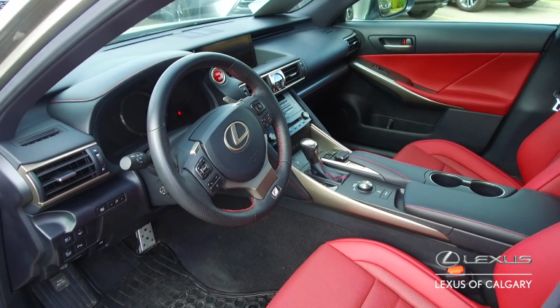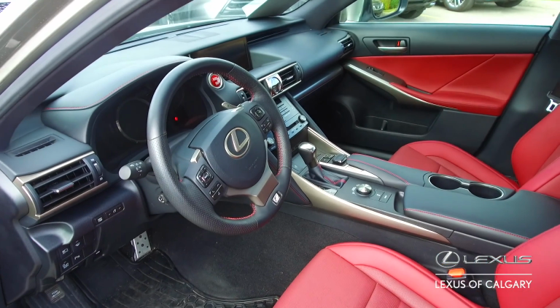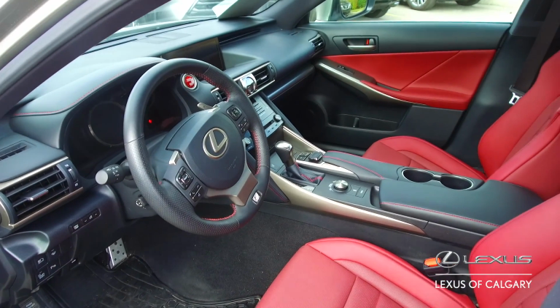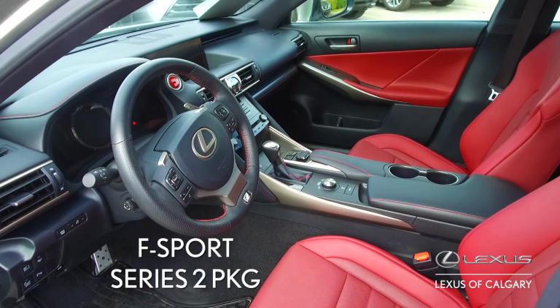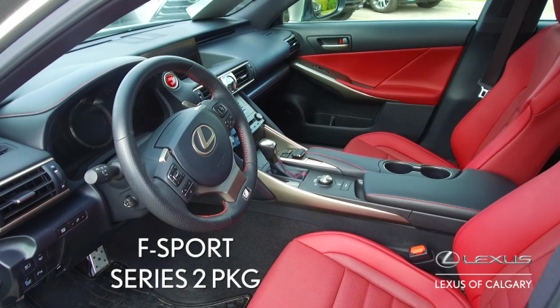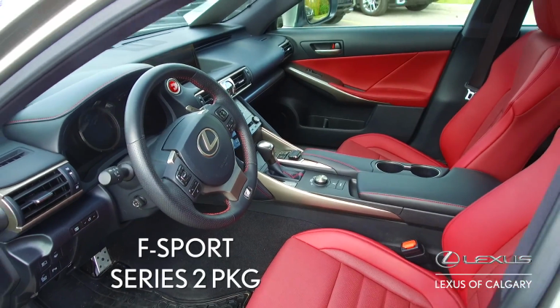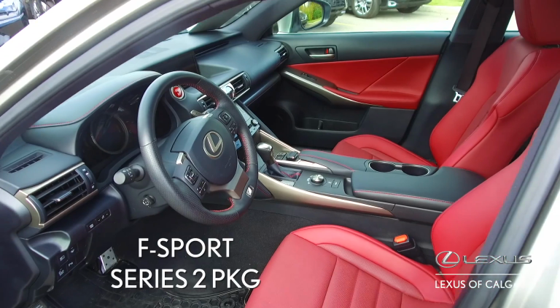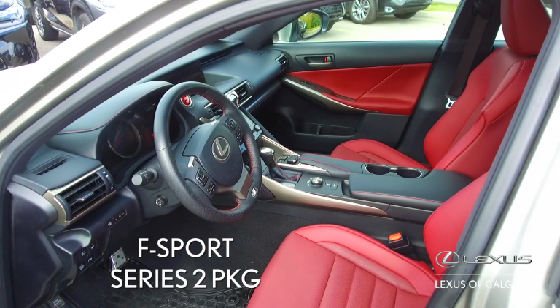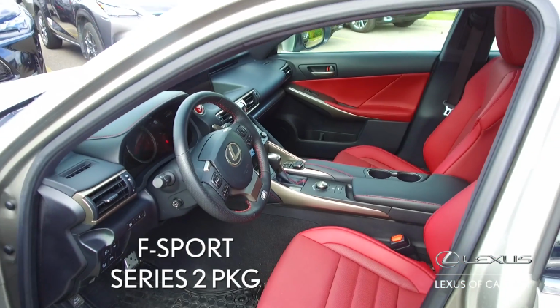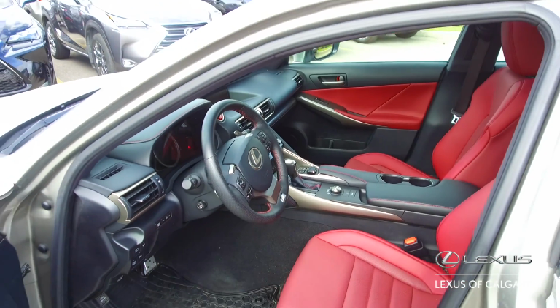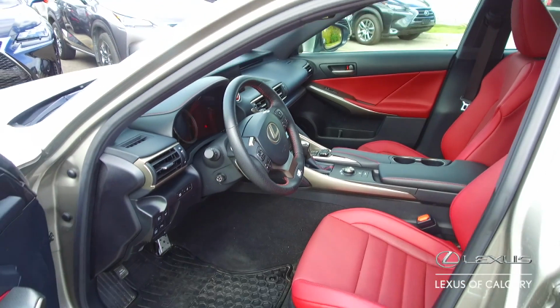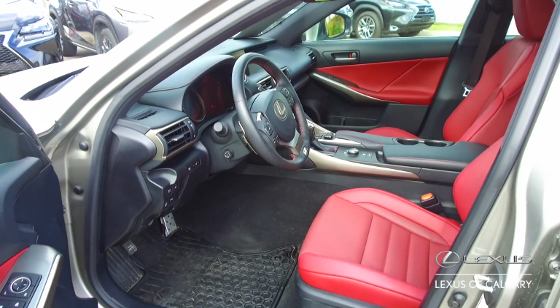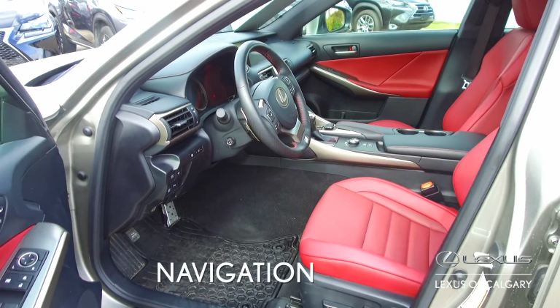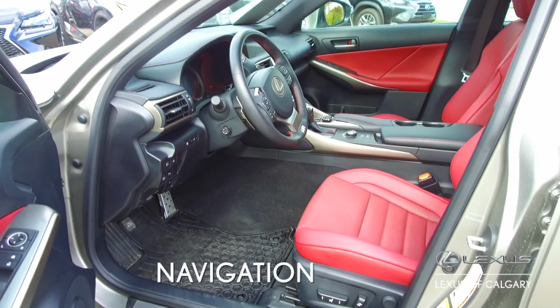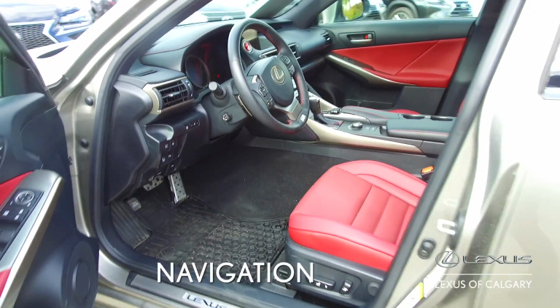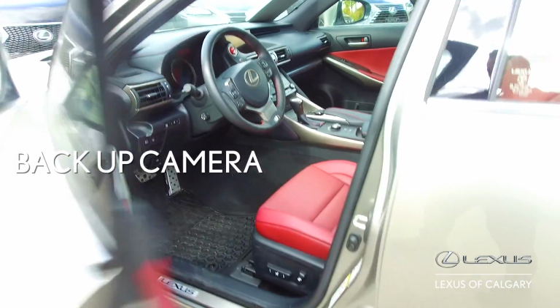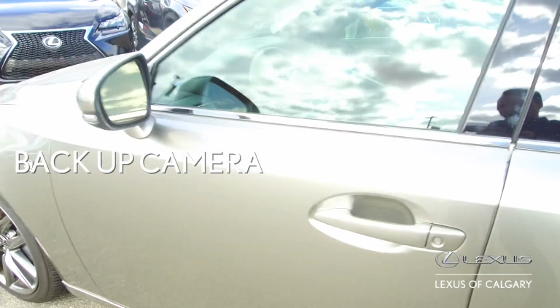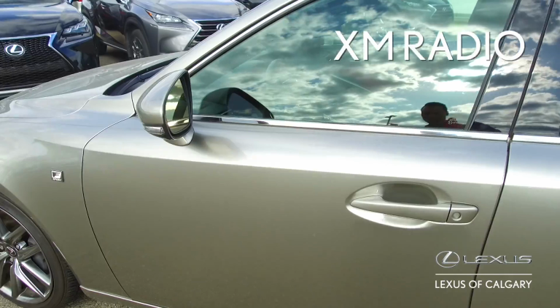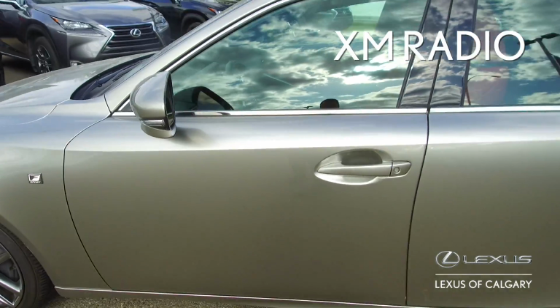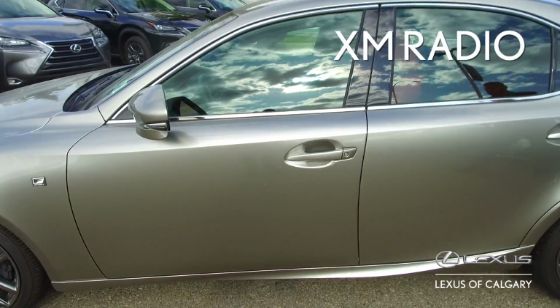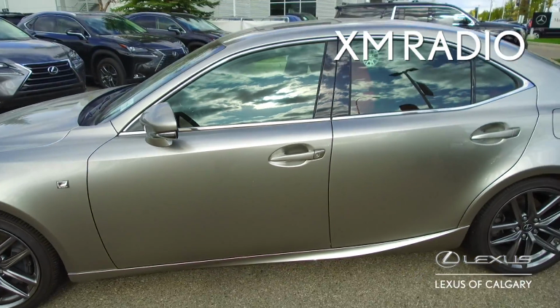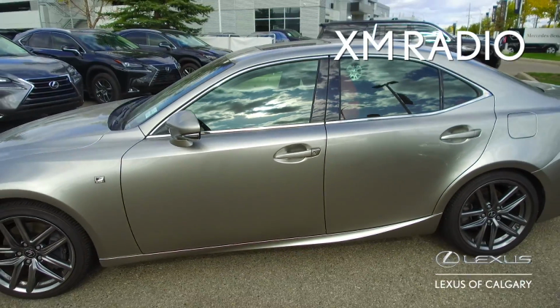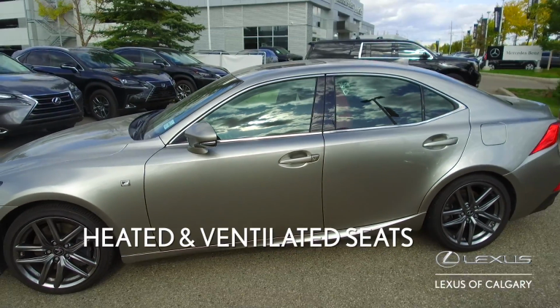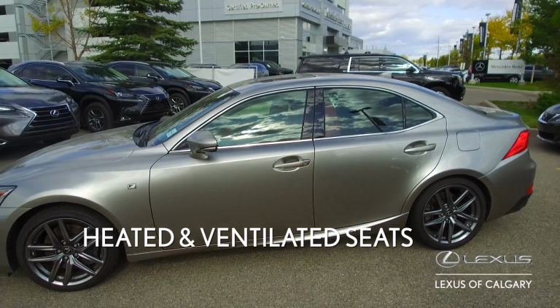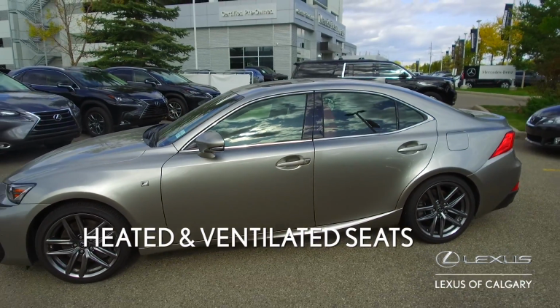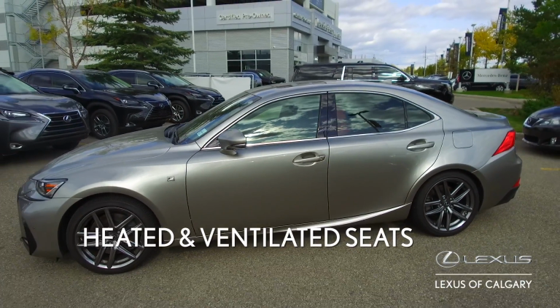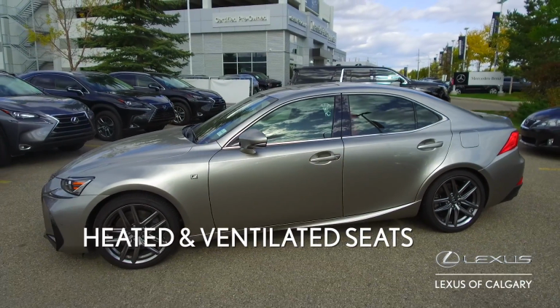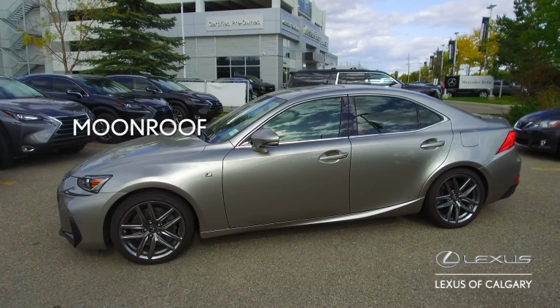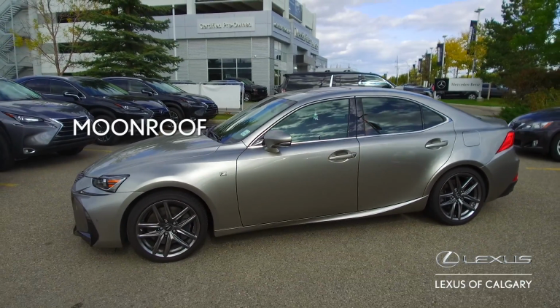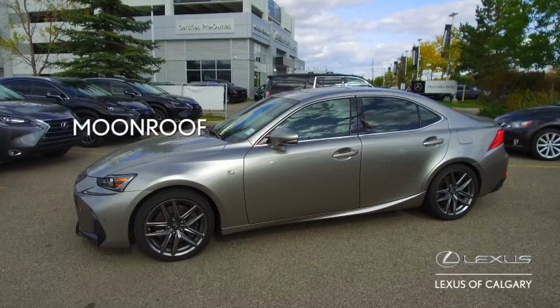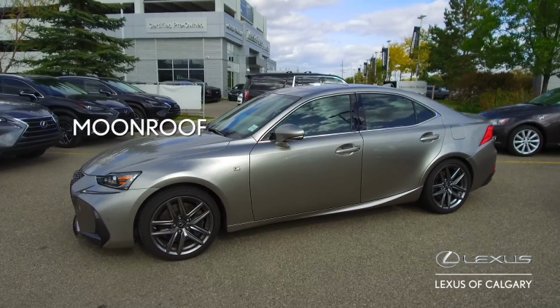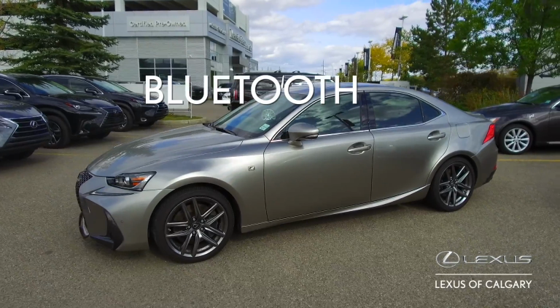This comes equipped with the S Sport Series 2 package. What this includes is navigation, backup camera, XM radio, heated and ventilated seats, moonroof, and Bluetooth.